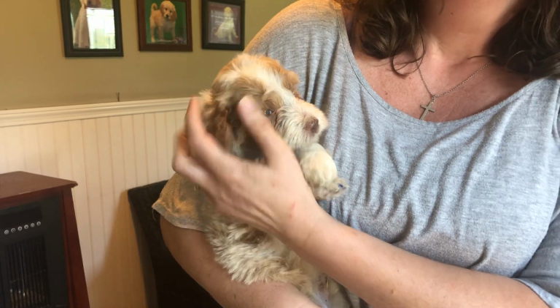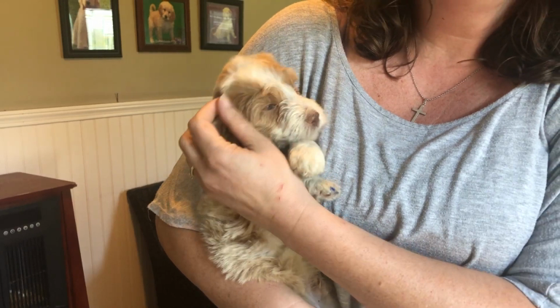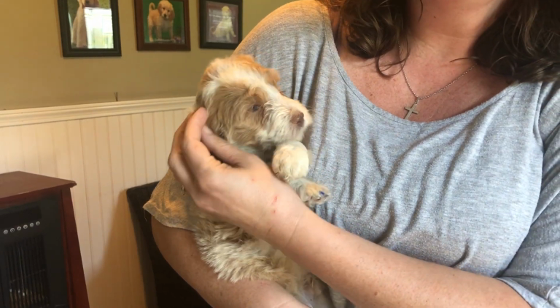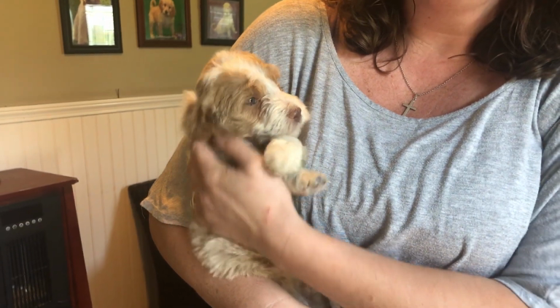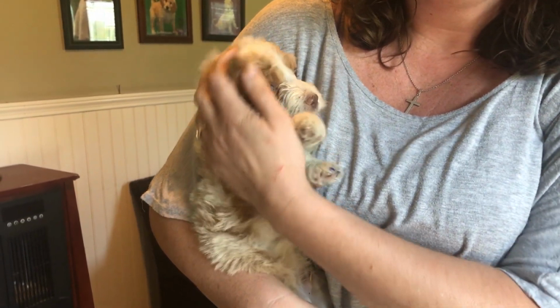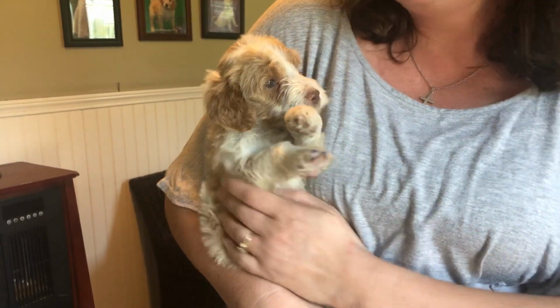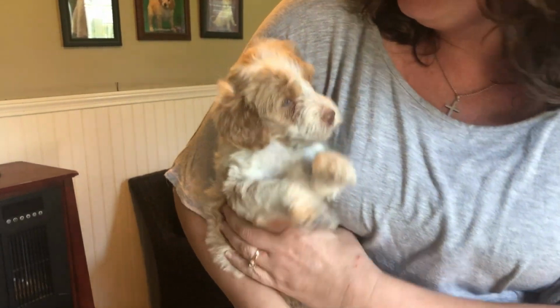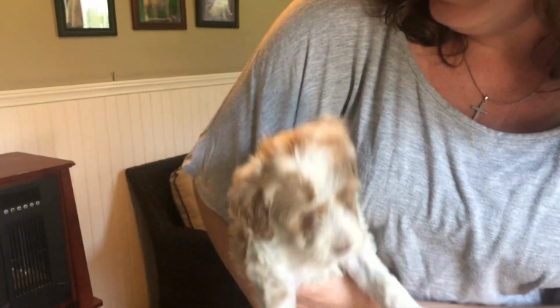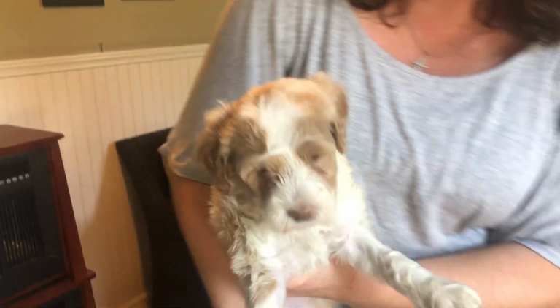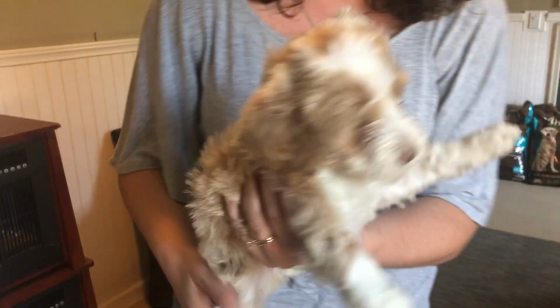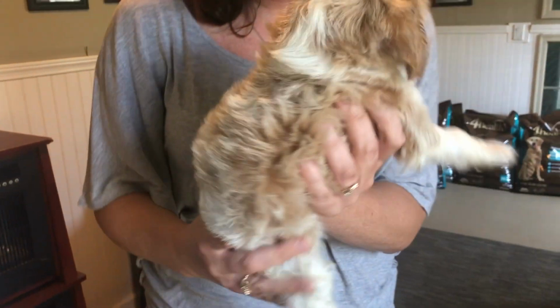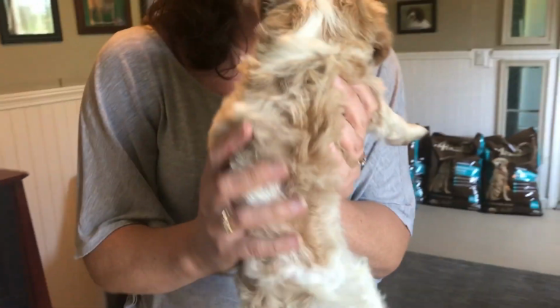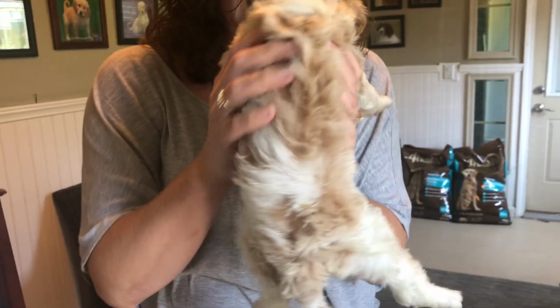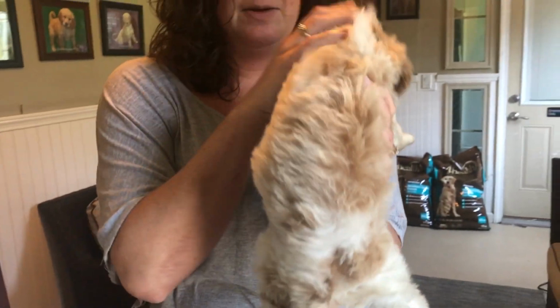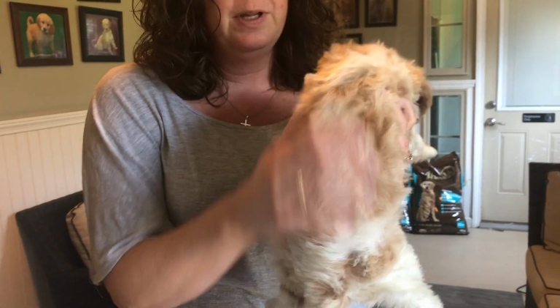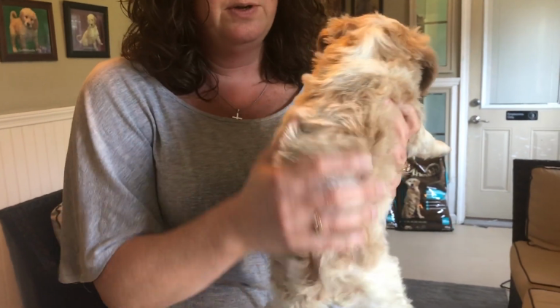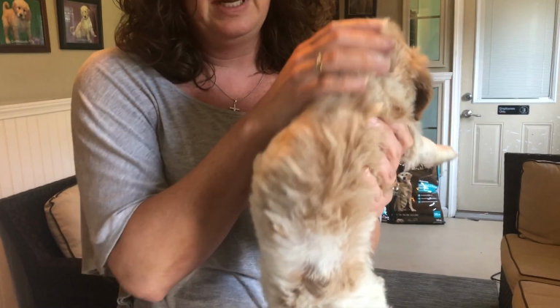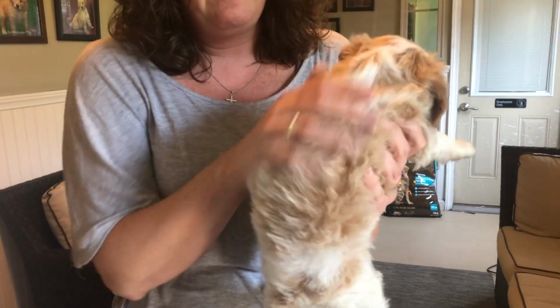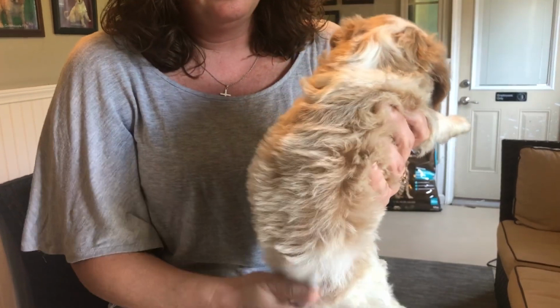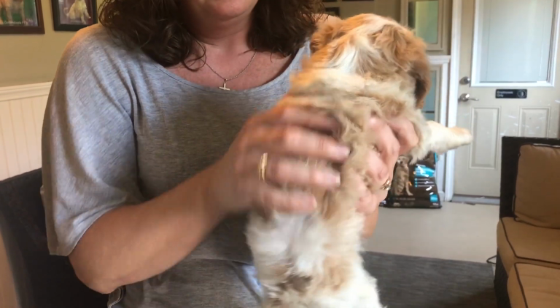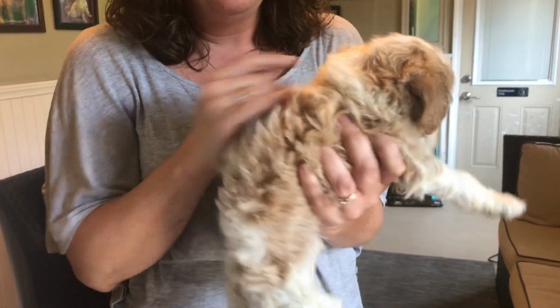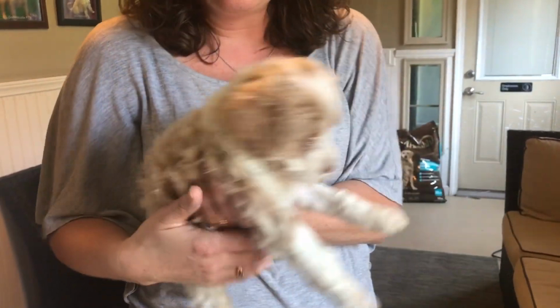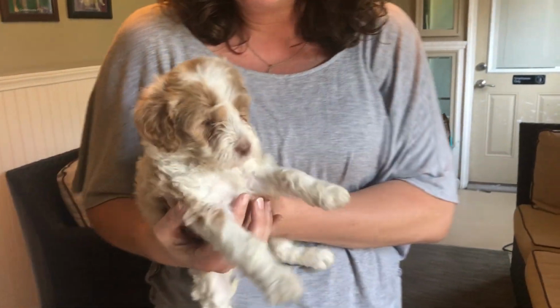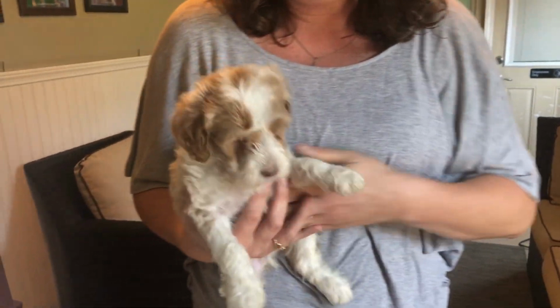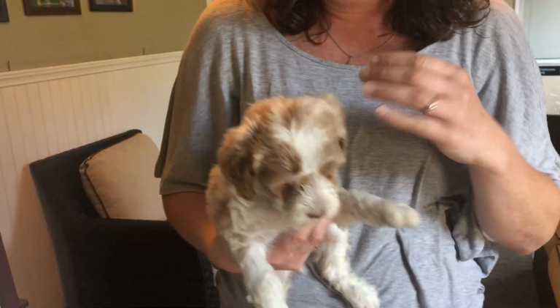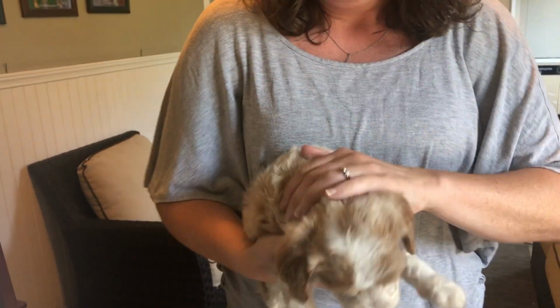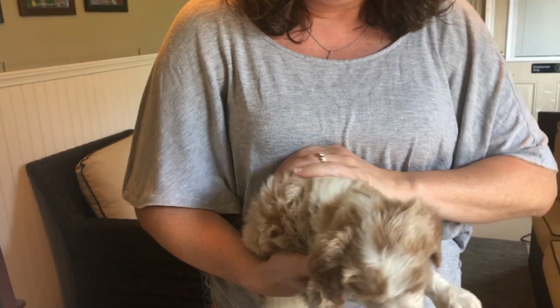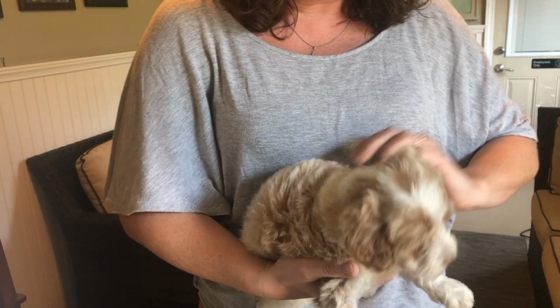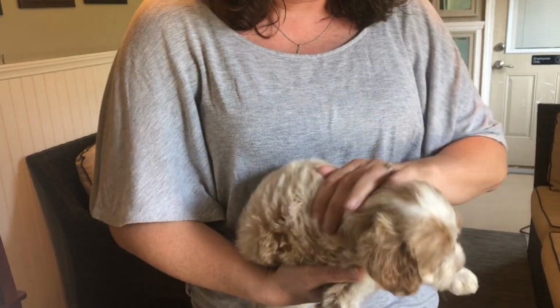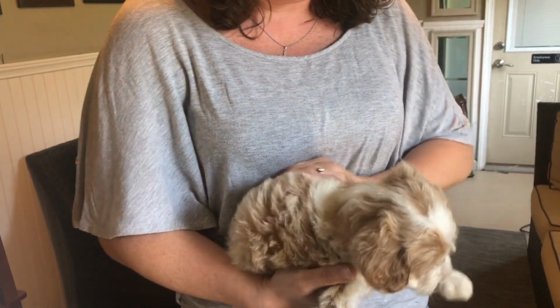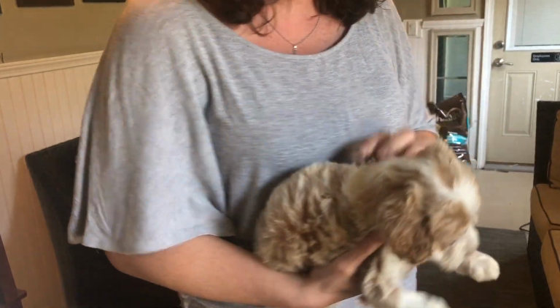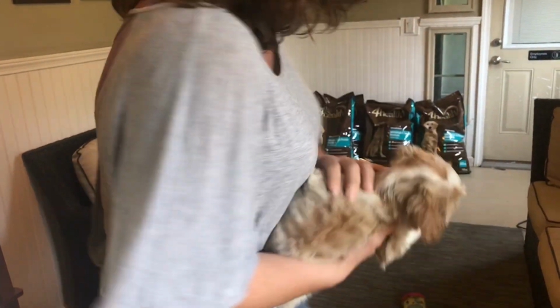Here we have the blue male from Pearl's Litter. He is so cute. He has a really beautiful, nice wavy coat, just ultra cream and cream. The spots on him are just amazing.